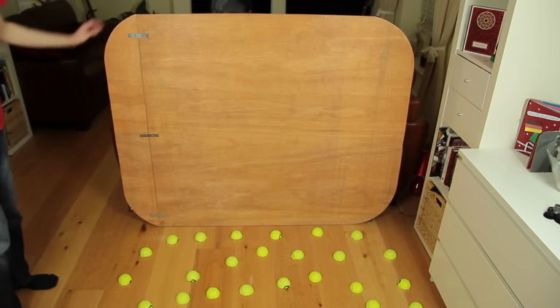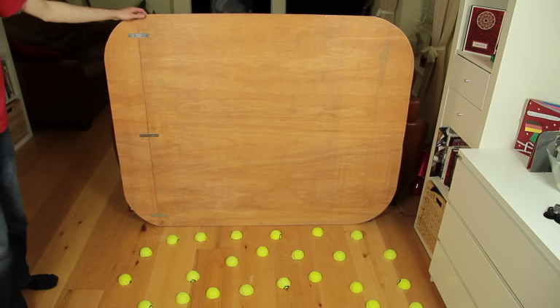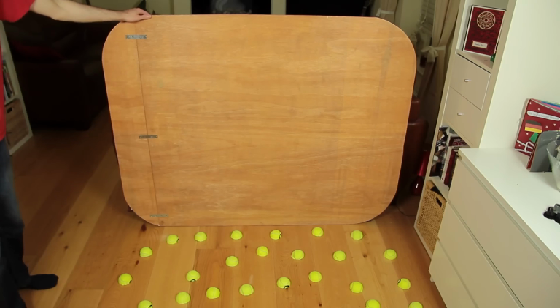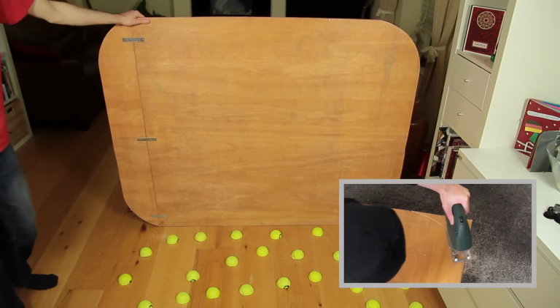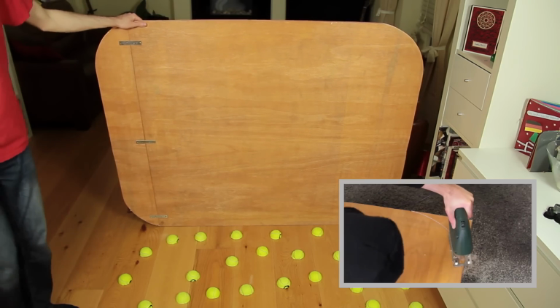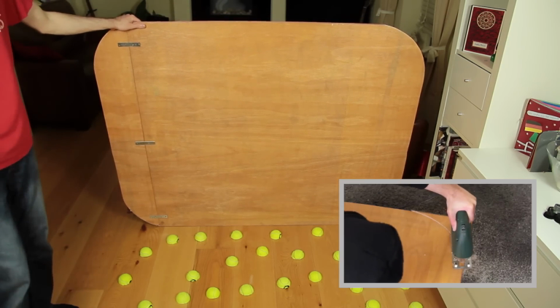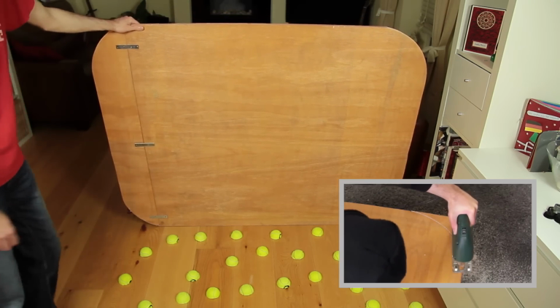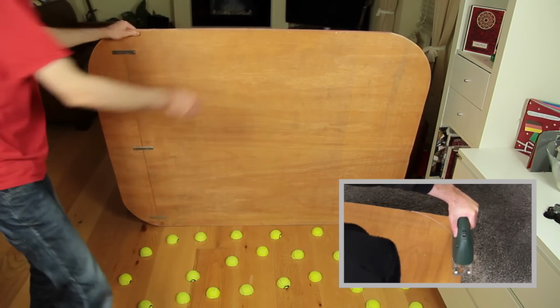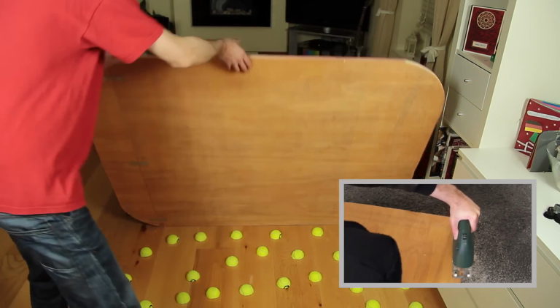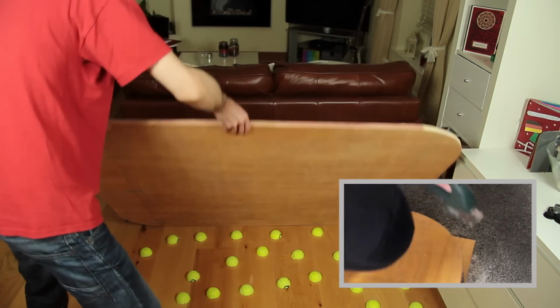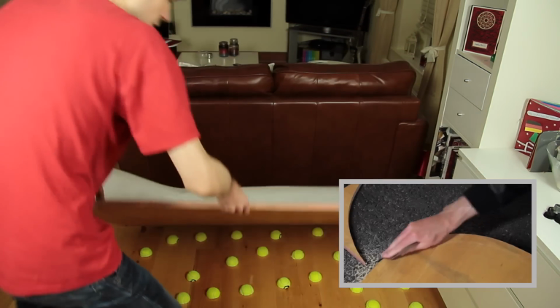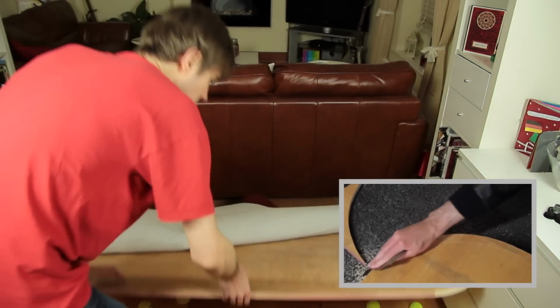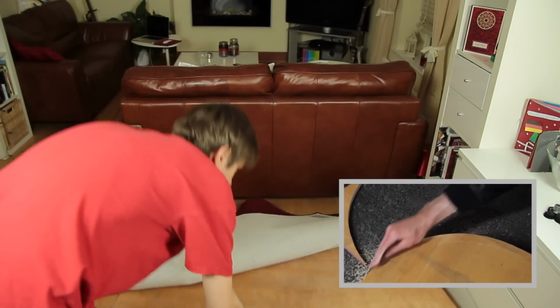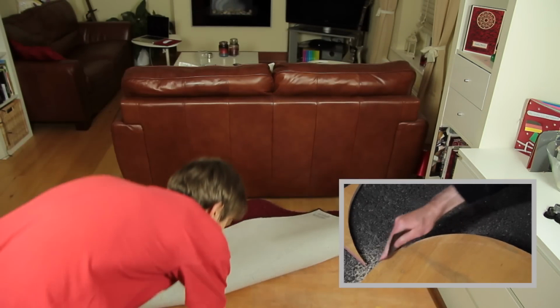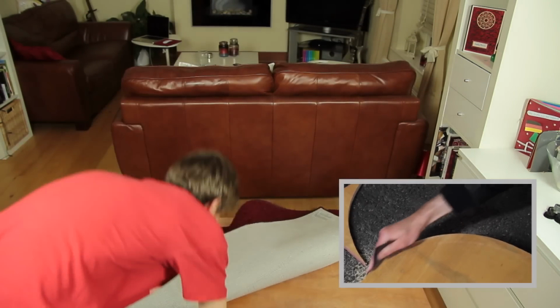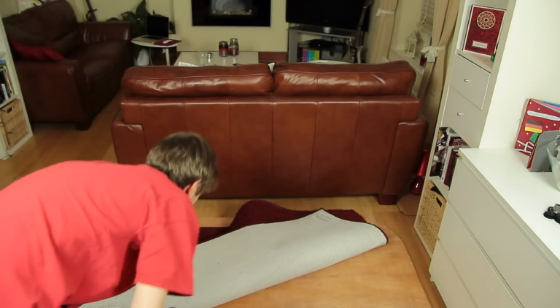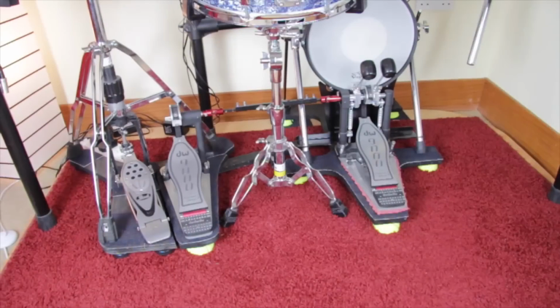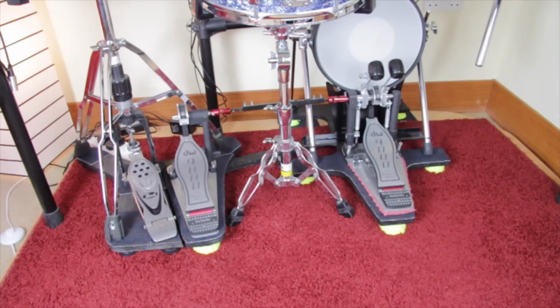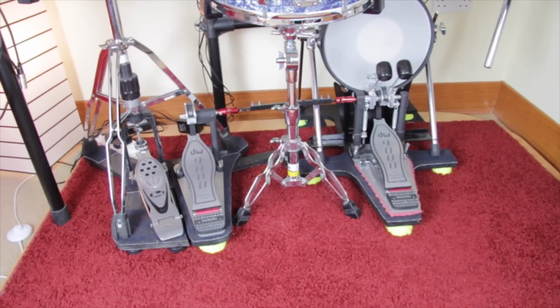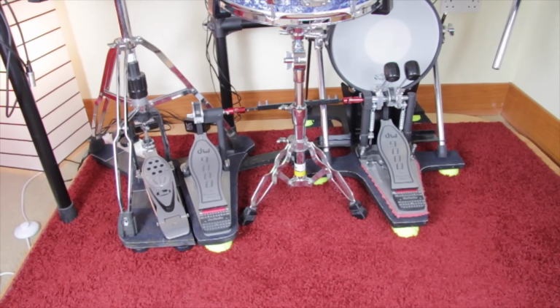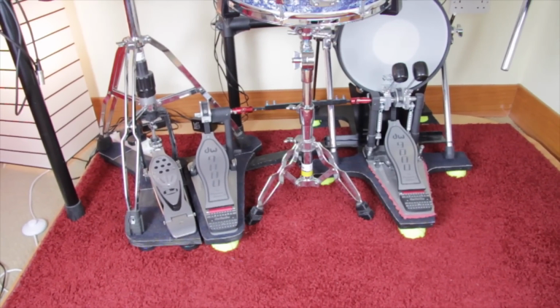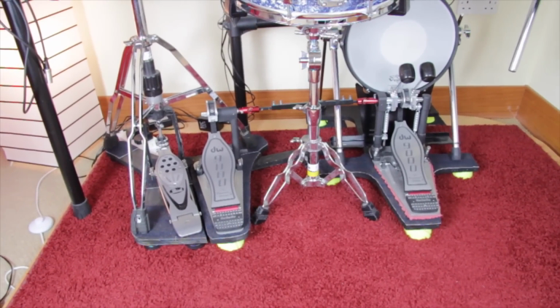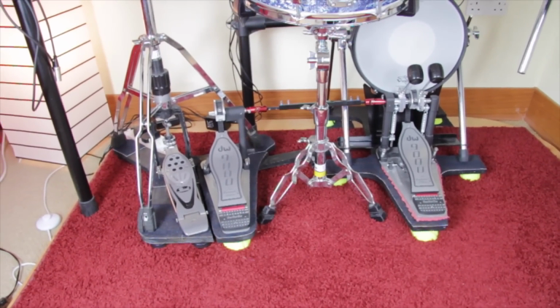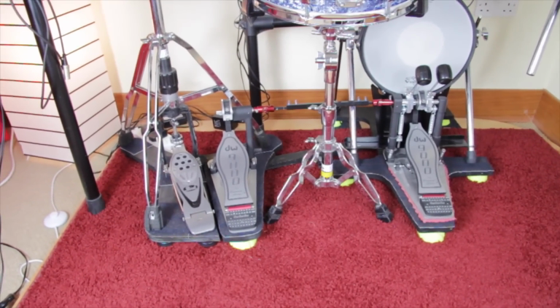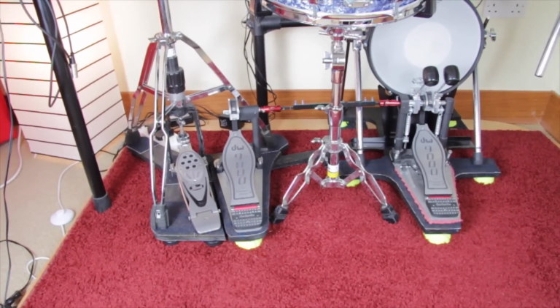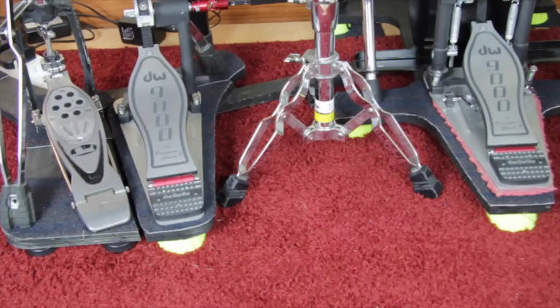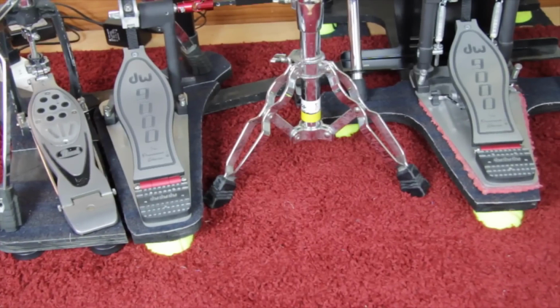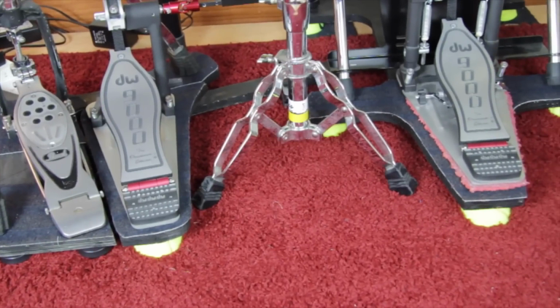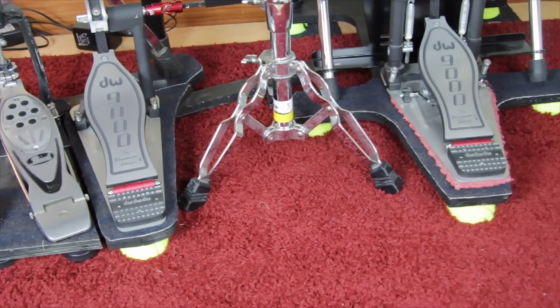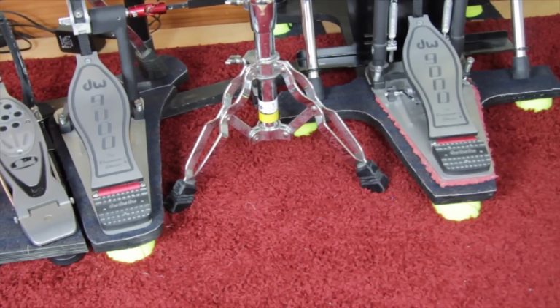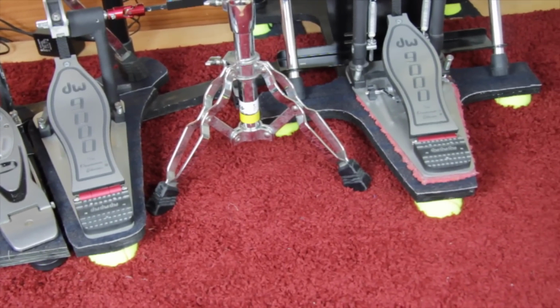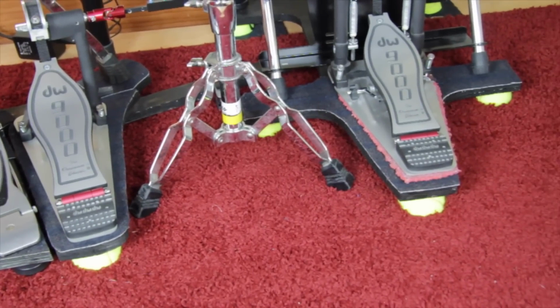We showed you already how to build a noise isolation platform, but this solution might not fit everybody's needs. This video should give you an idea on building a compact version of a drum podest, similar to the Roland Noise Eaters.